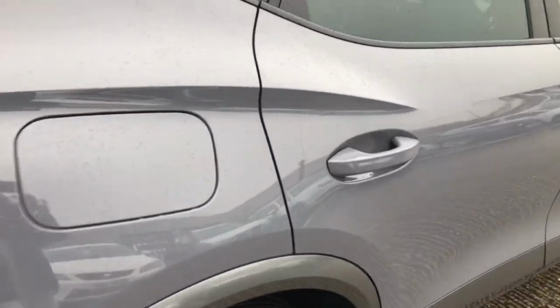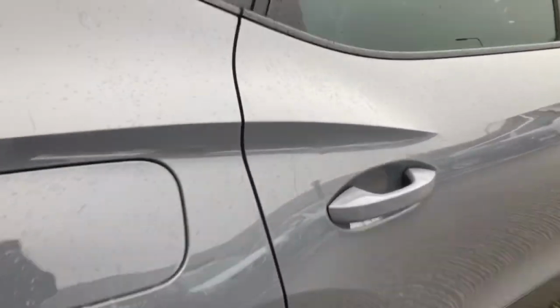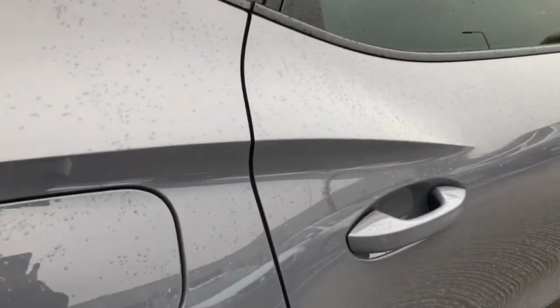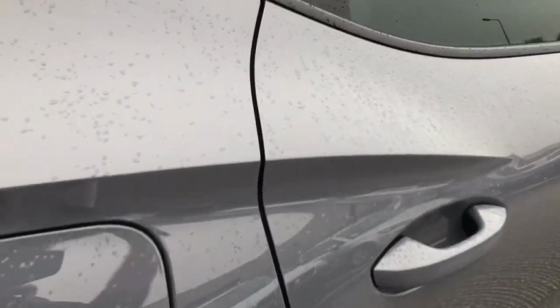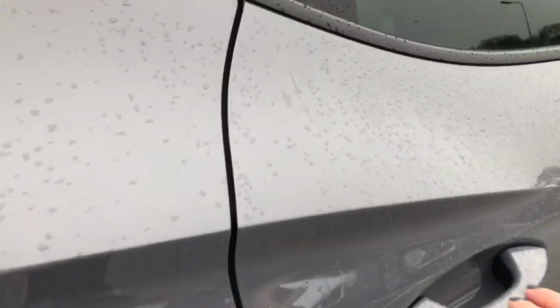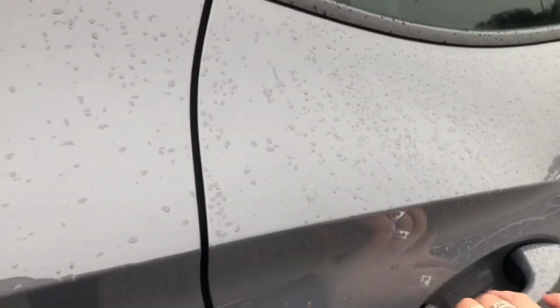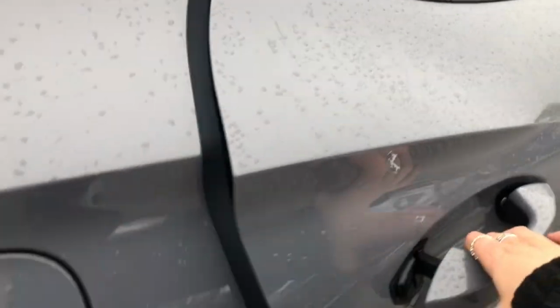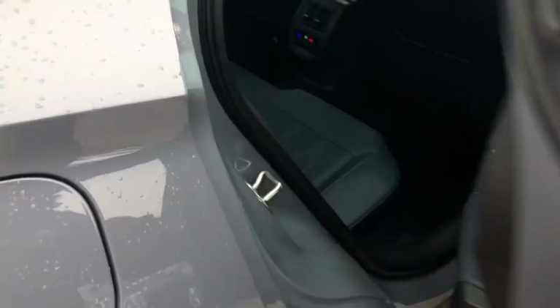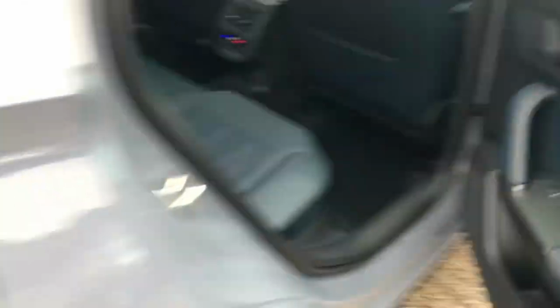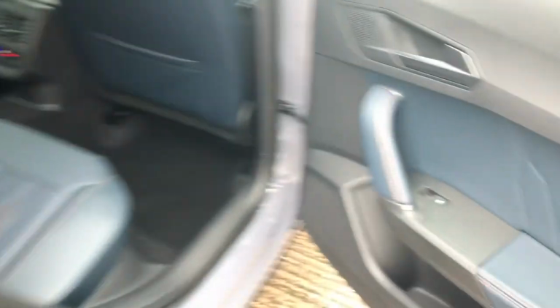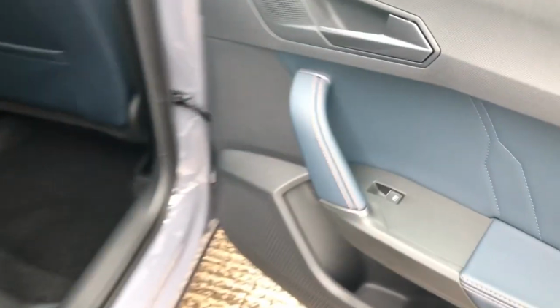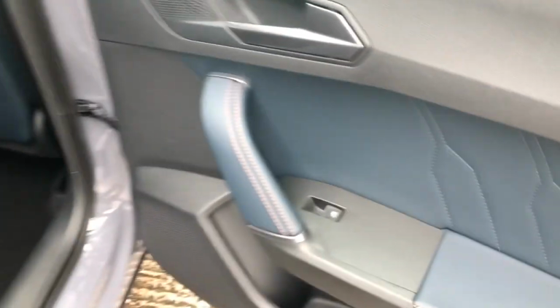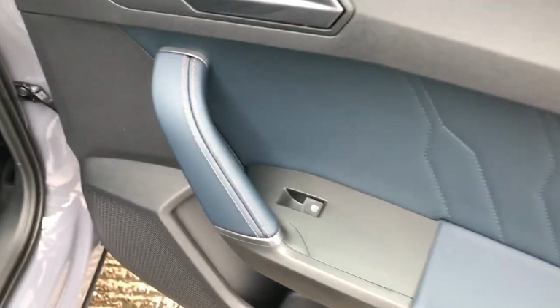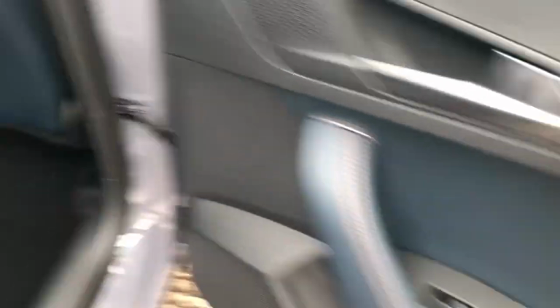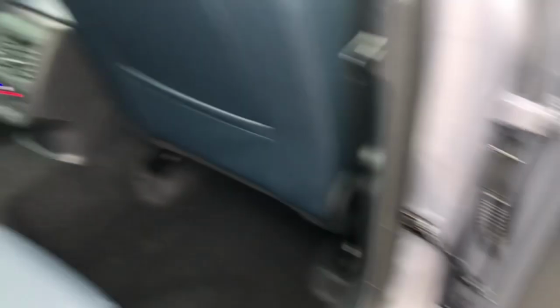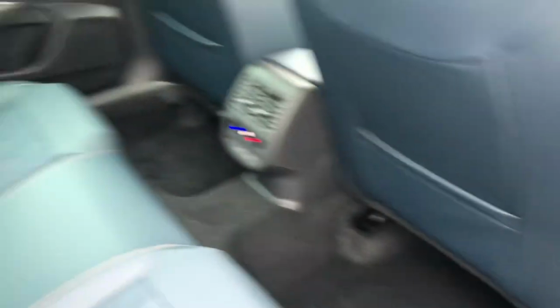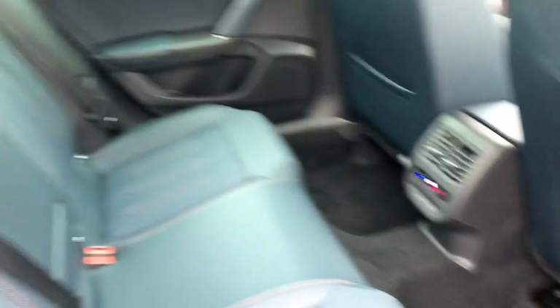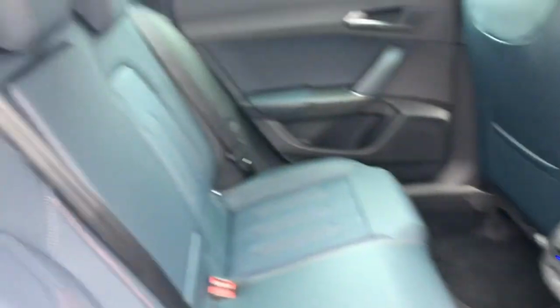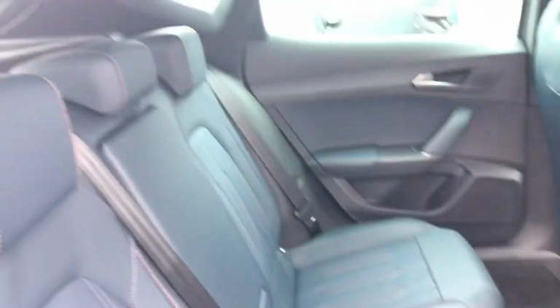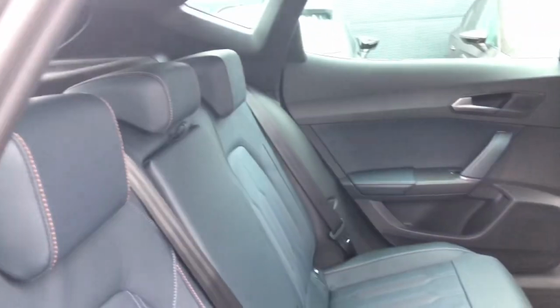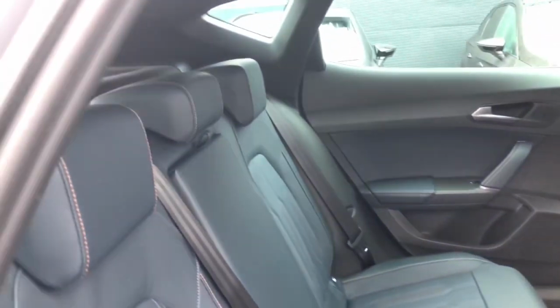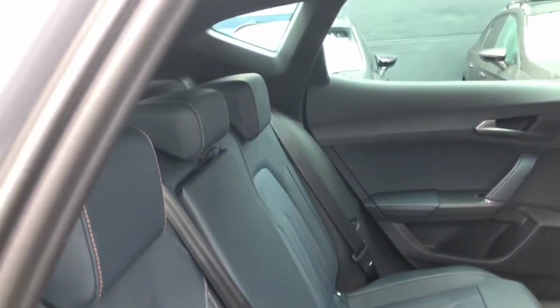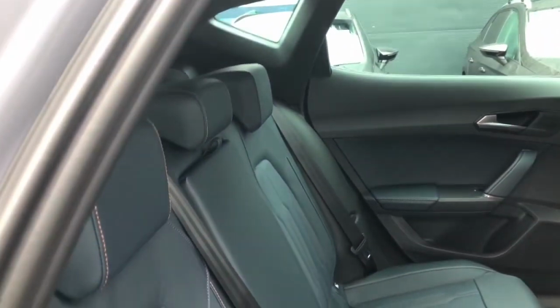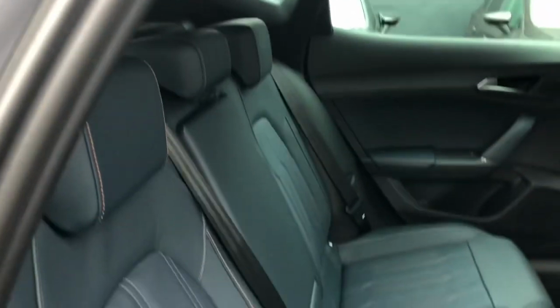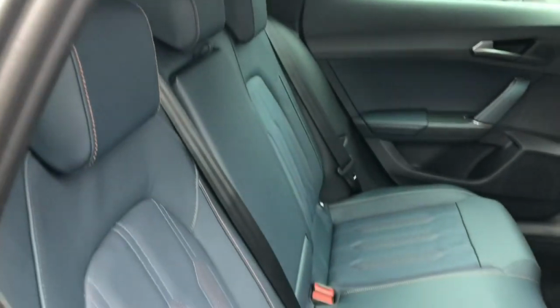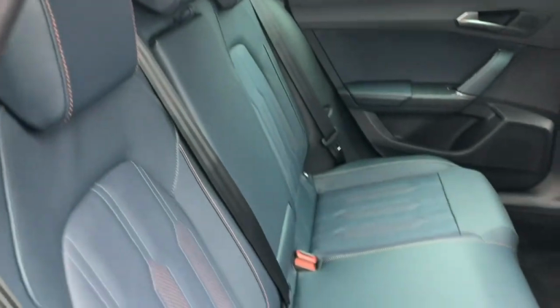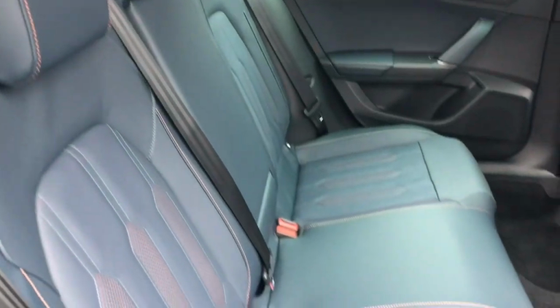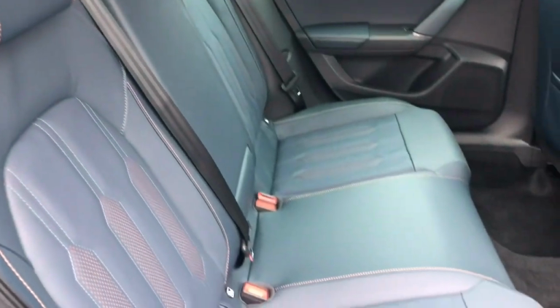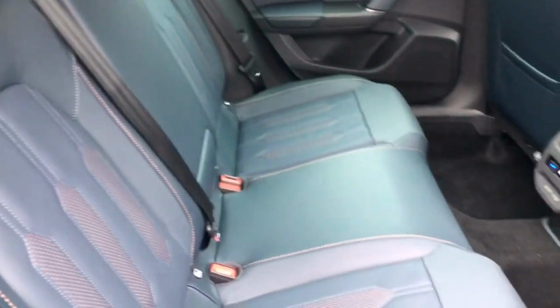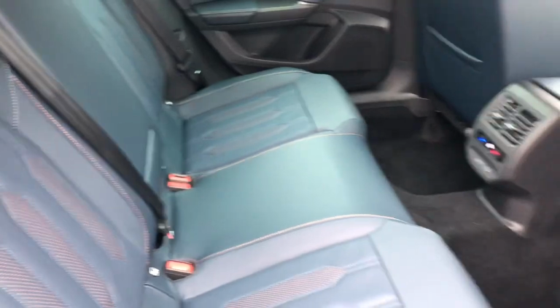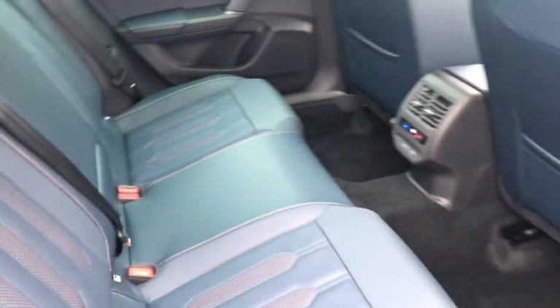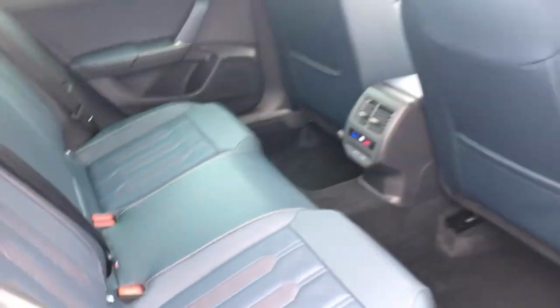As we enter the rear — with the car being the V2 — you get the fine Nappa leather as standard. This one has the petrol blue finish interior.